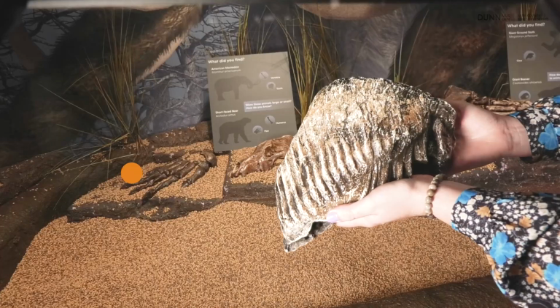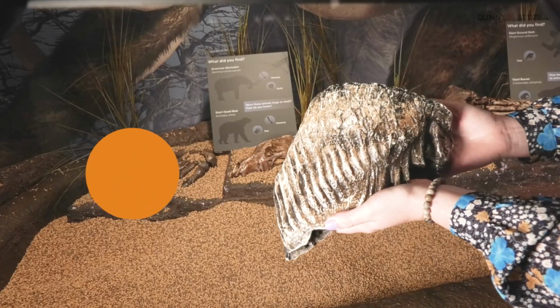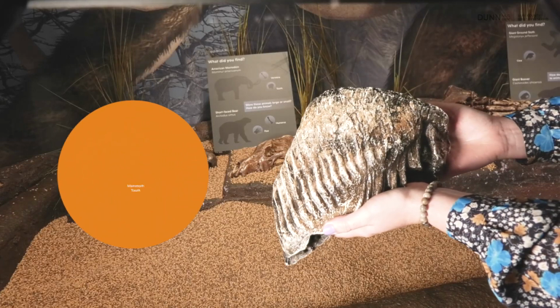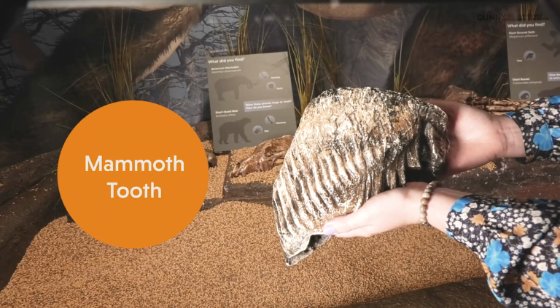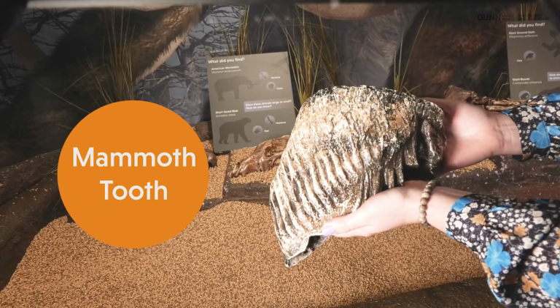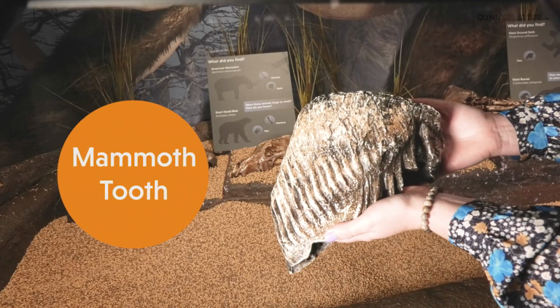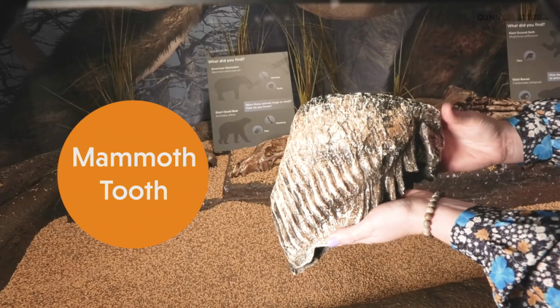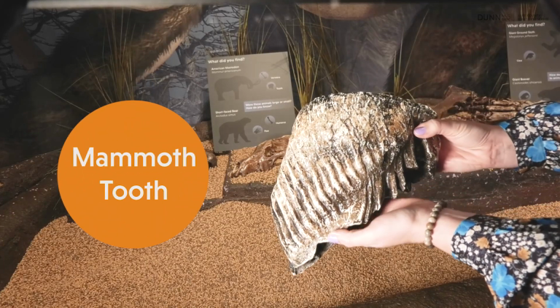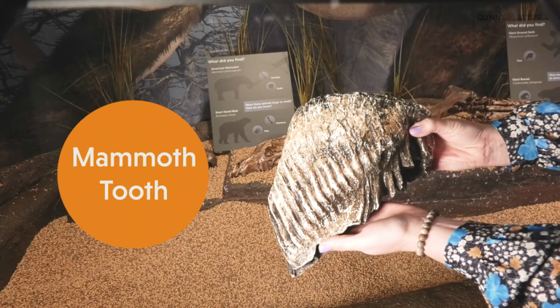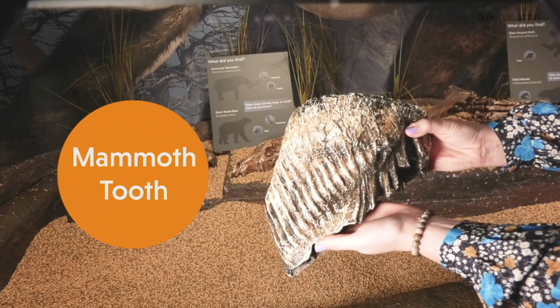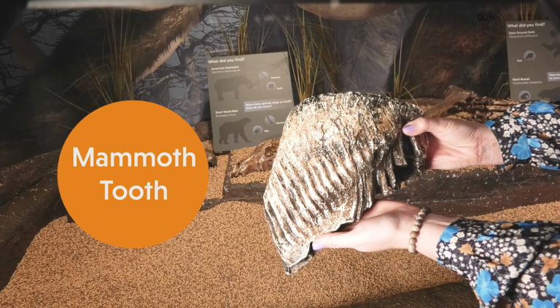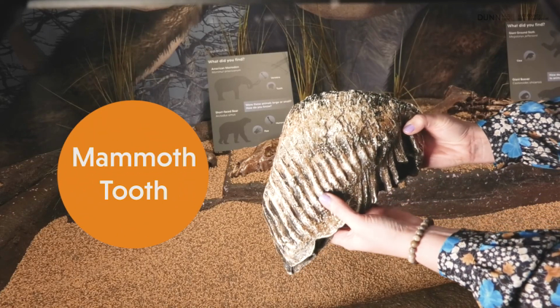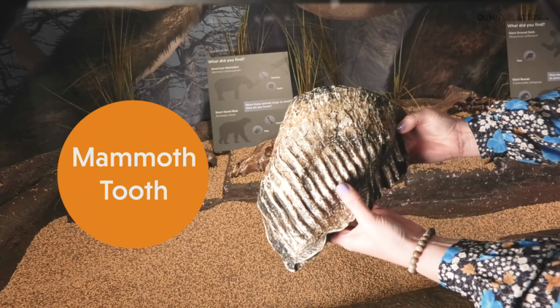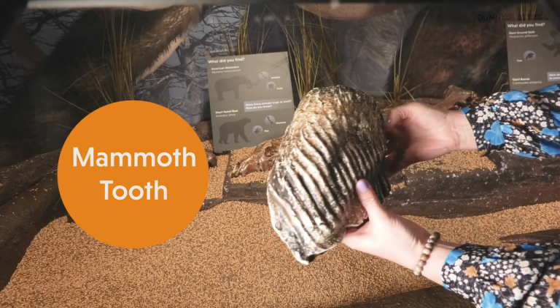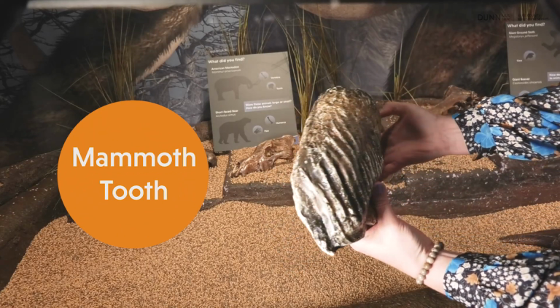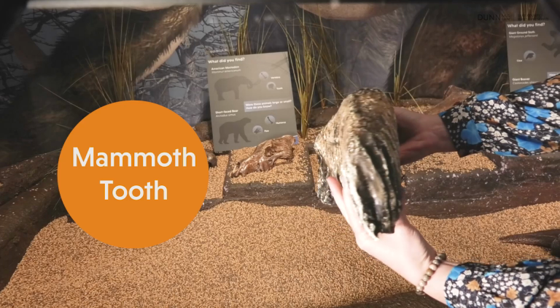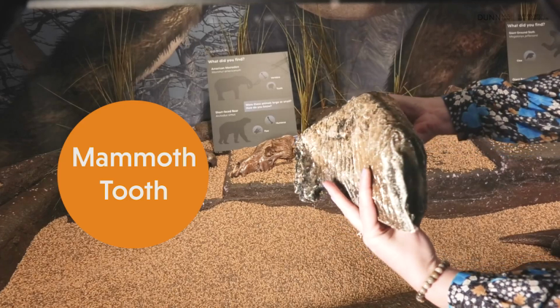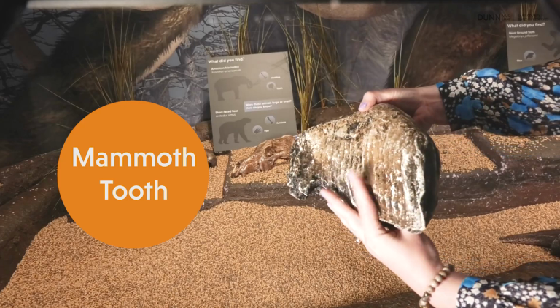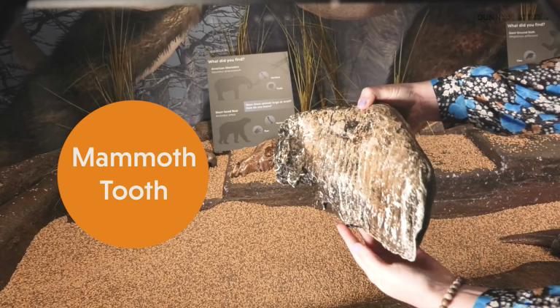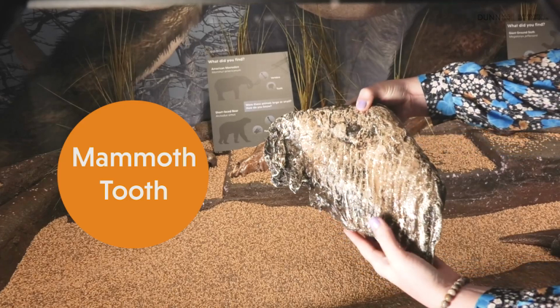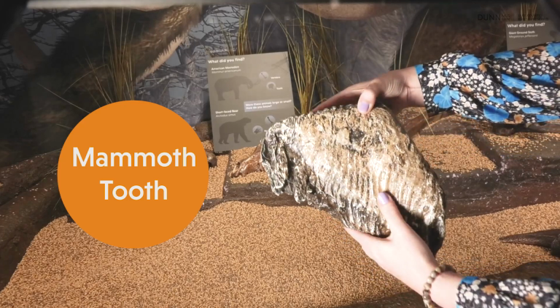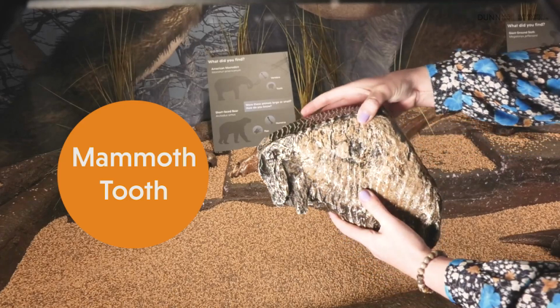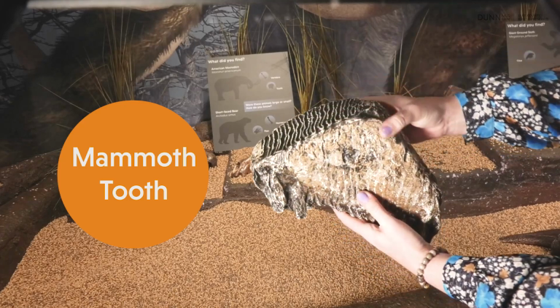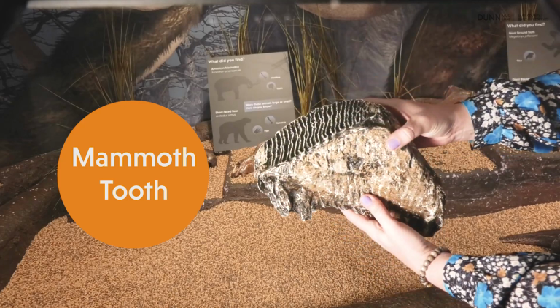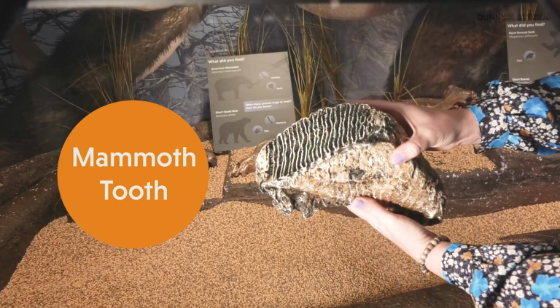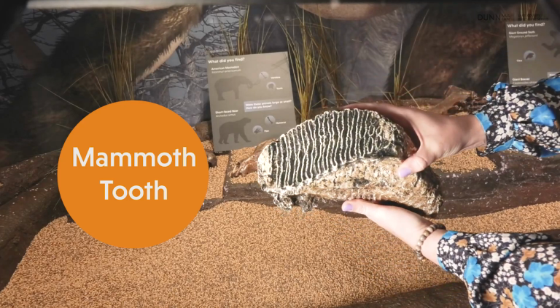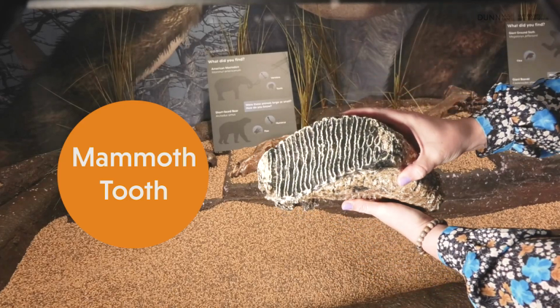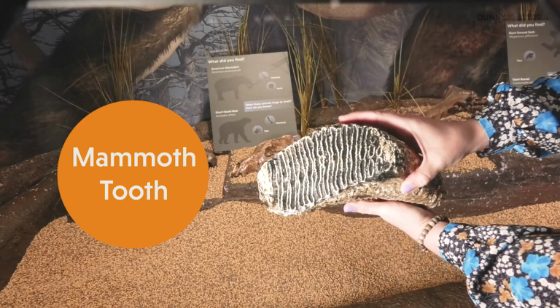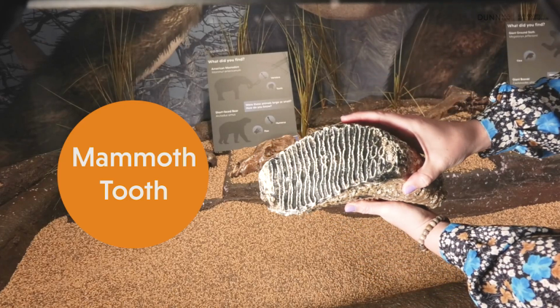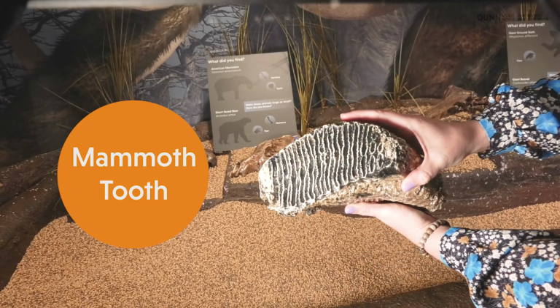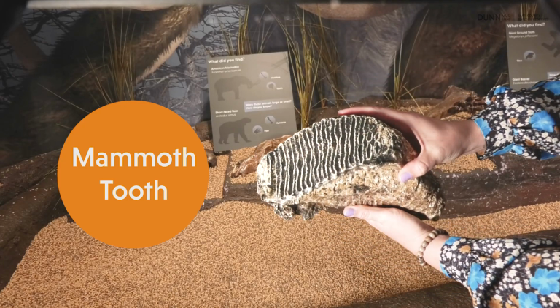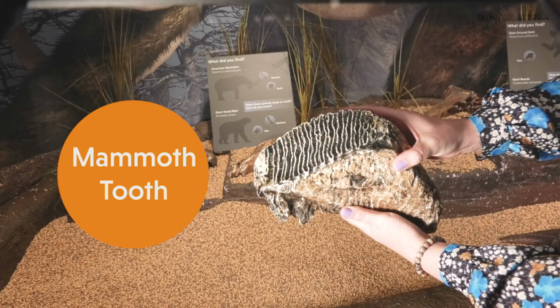We know they lived here because we find the fossils that they left behind. One of the biggest differences between mastodons and mammoths has to do with one of these fossils — their teeth.